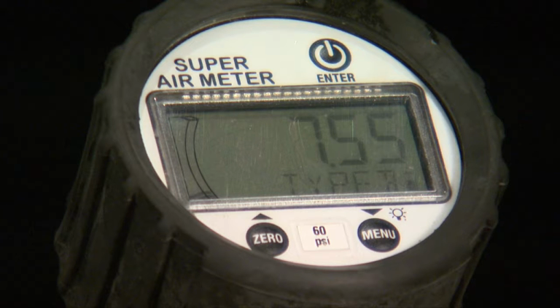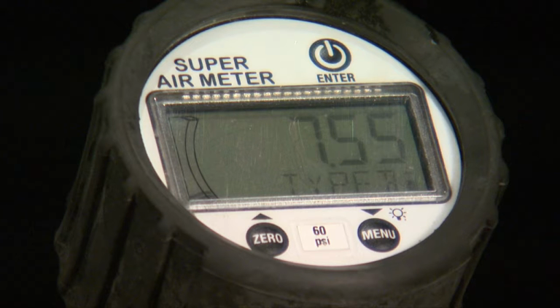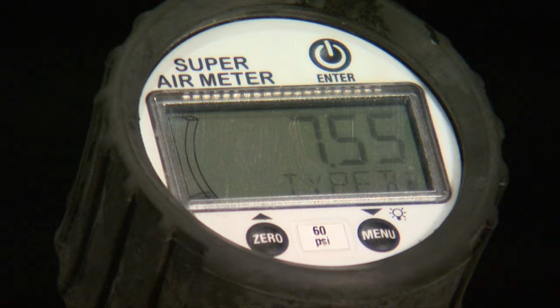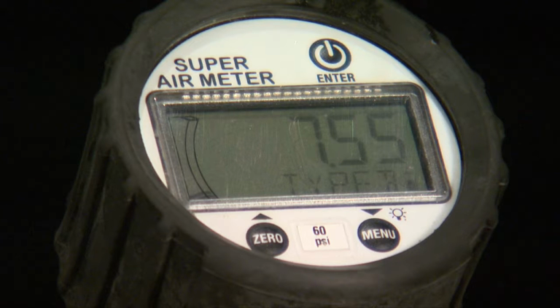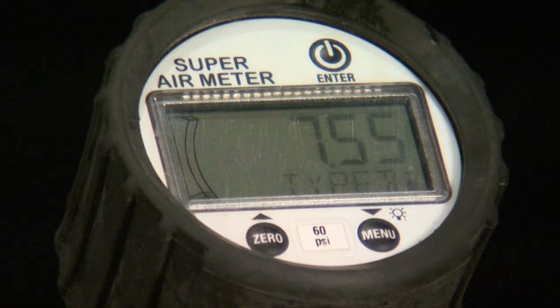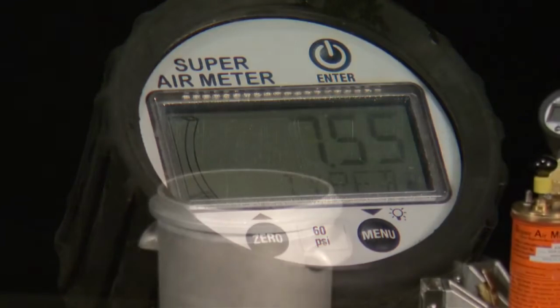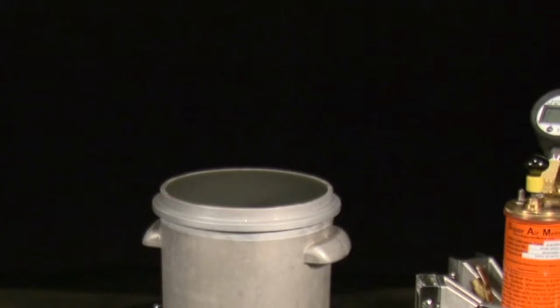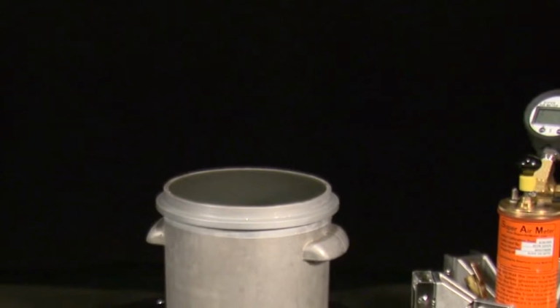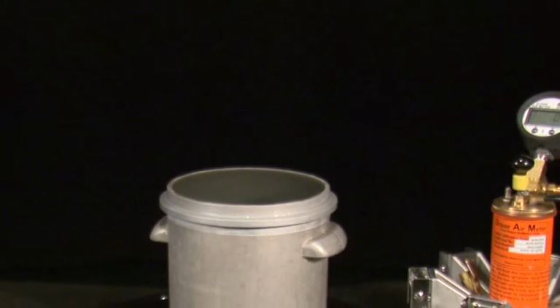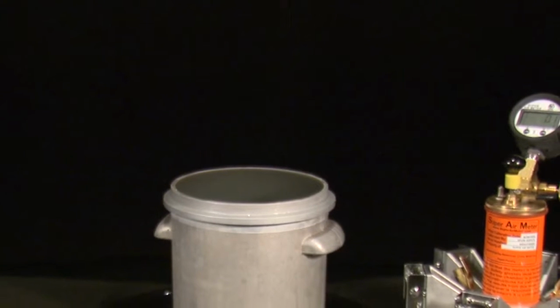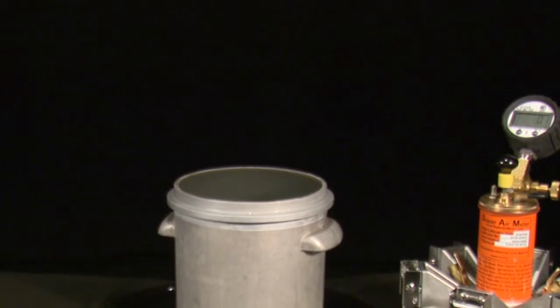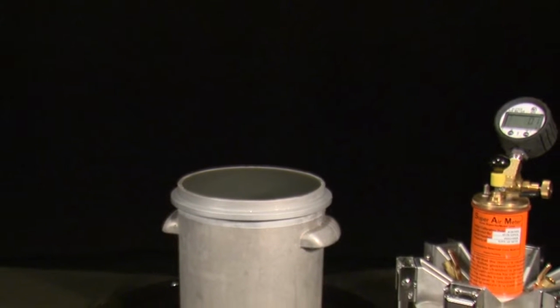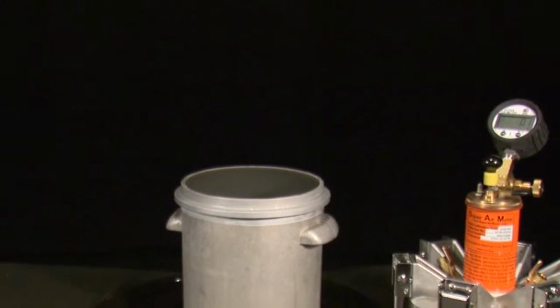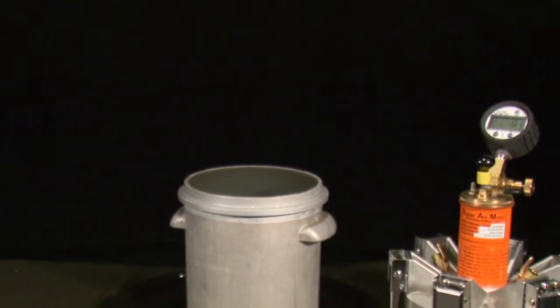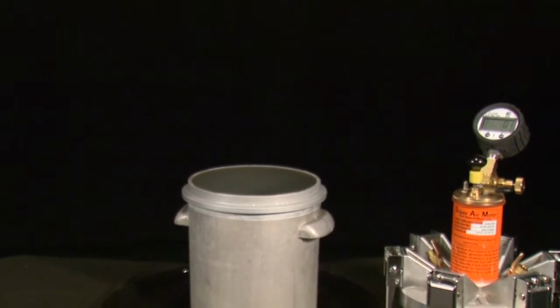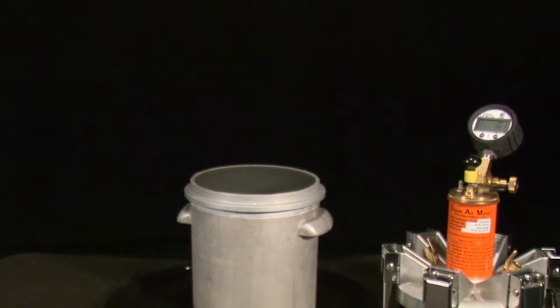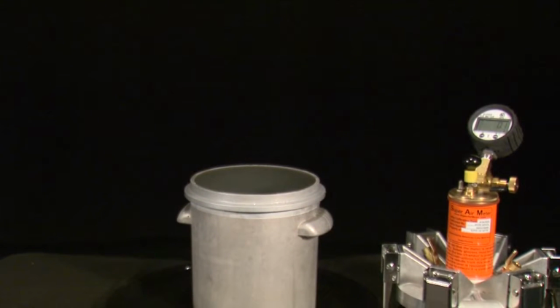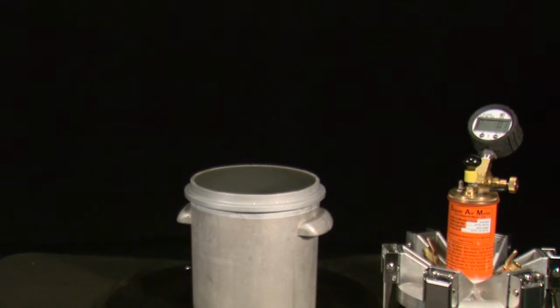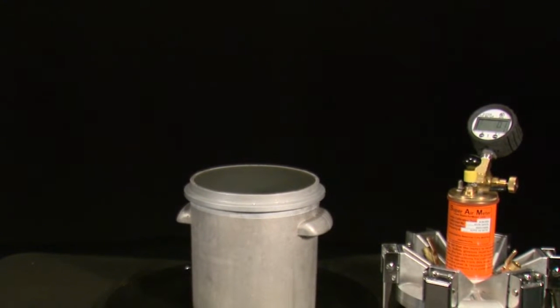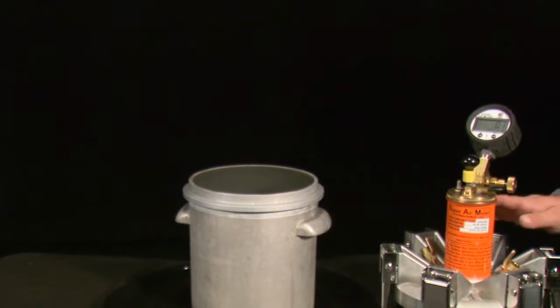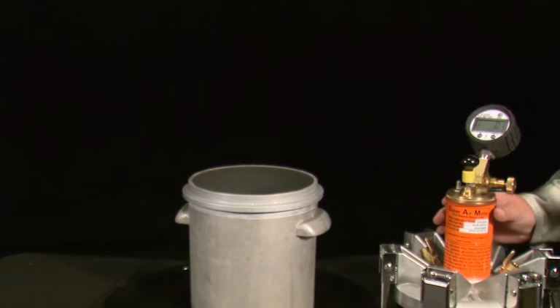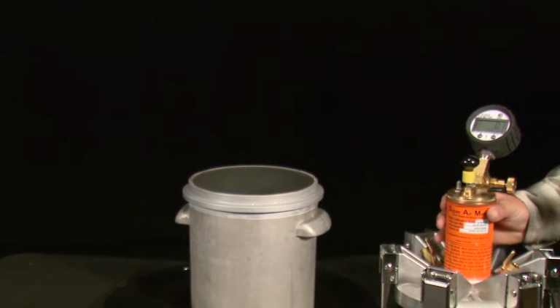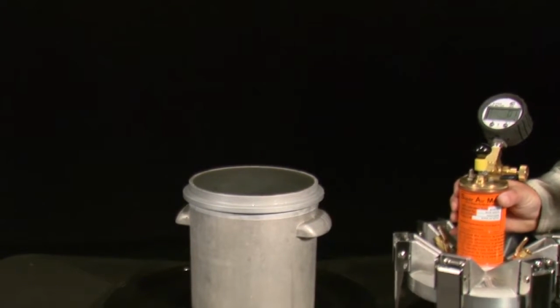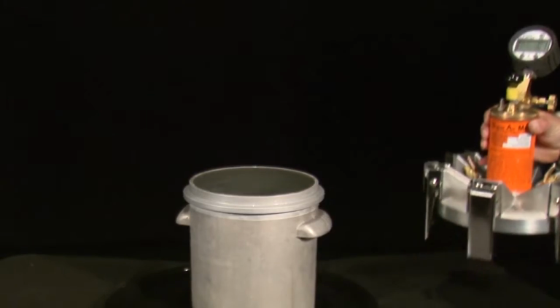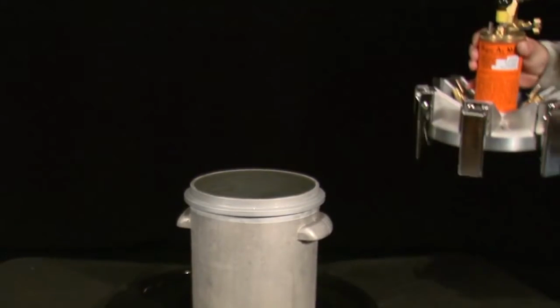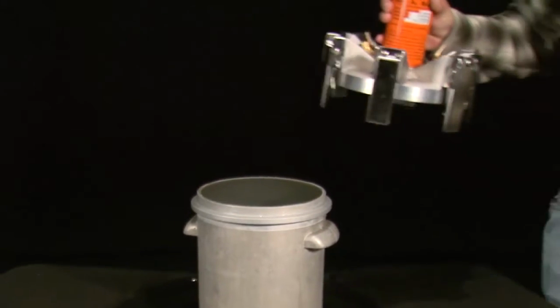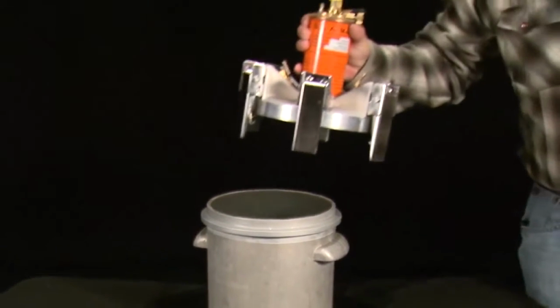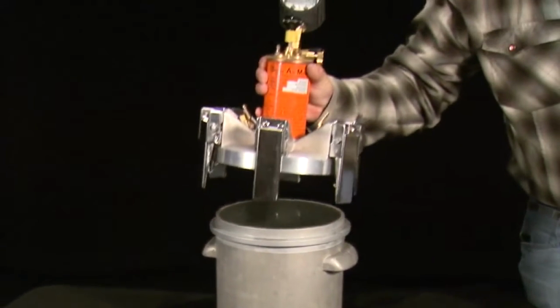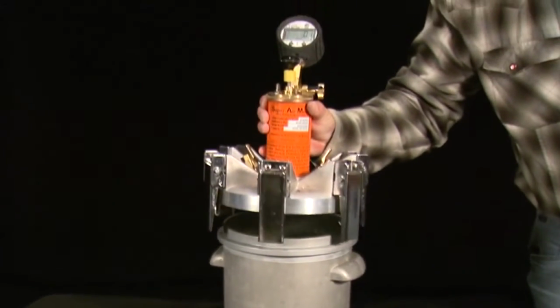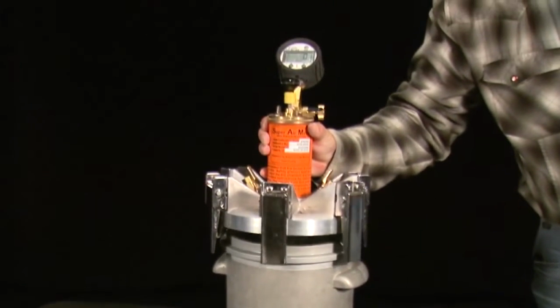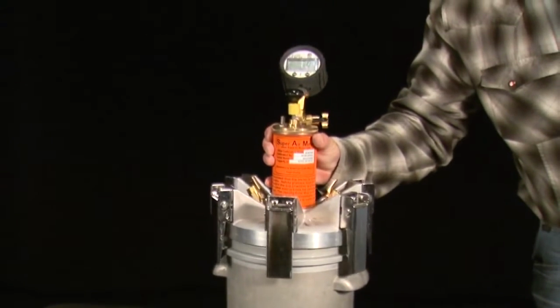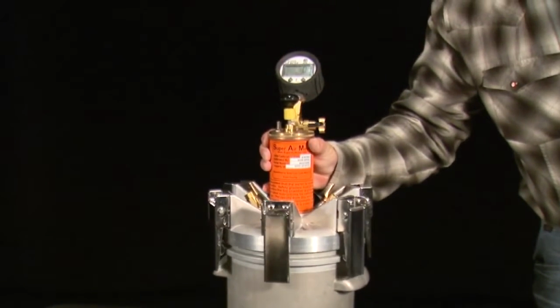This will take you into the Type B test. Fill and consolidate the unit weight bucket with concrete, same as a standard Type B test, in three equal lifts, rodding 25 times in between each lift.